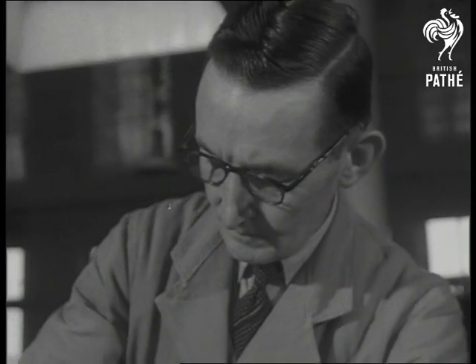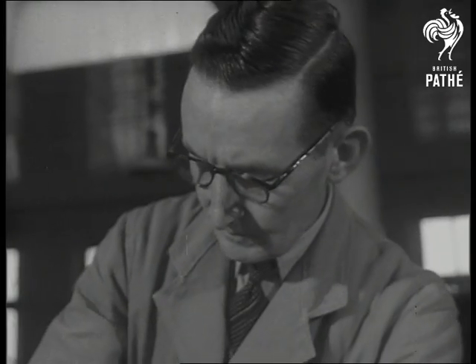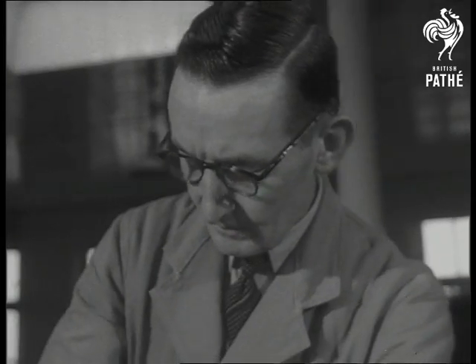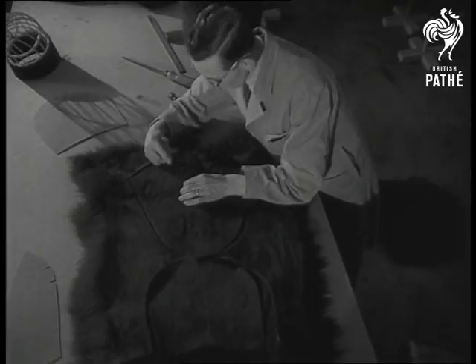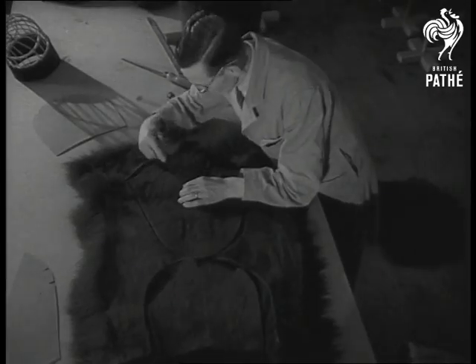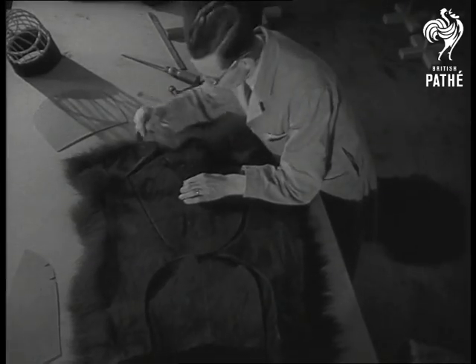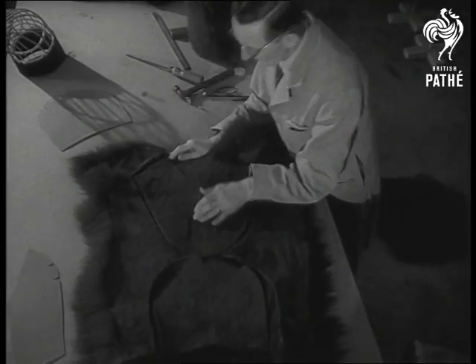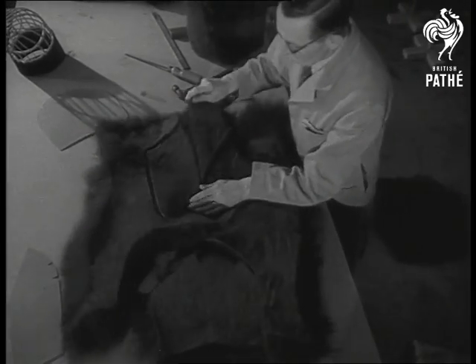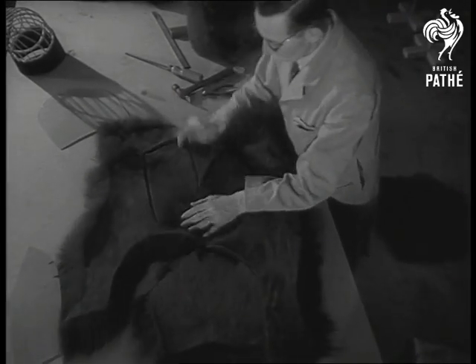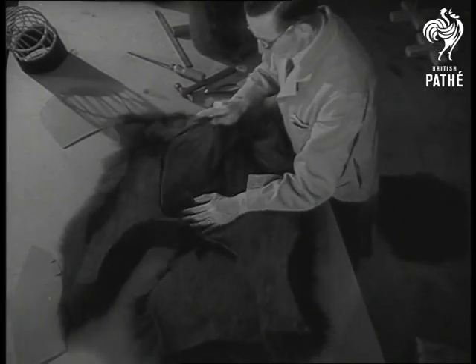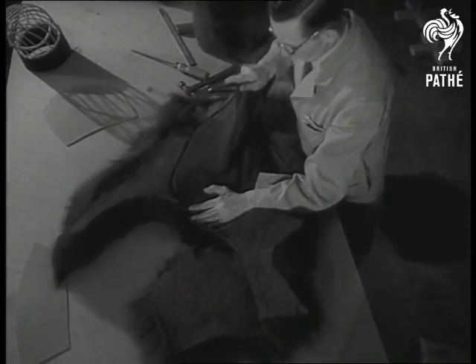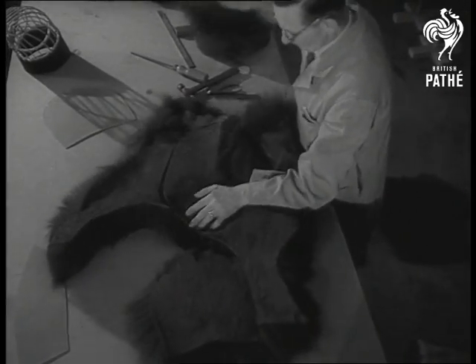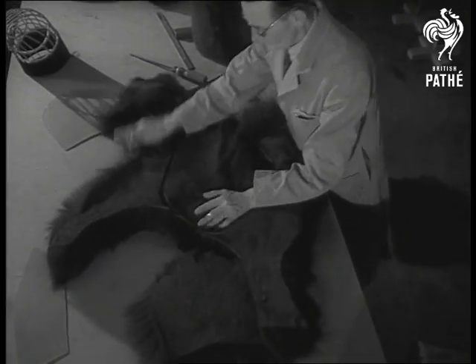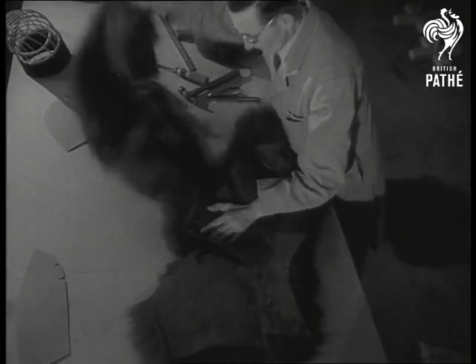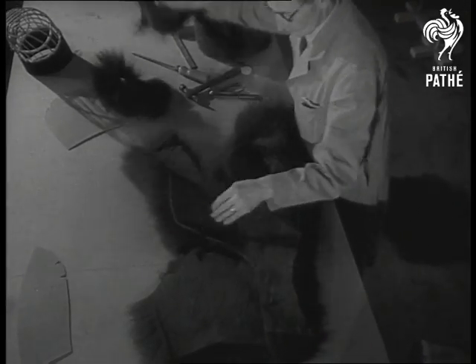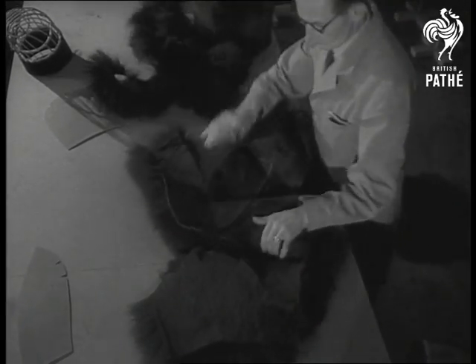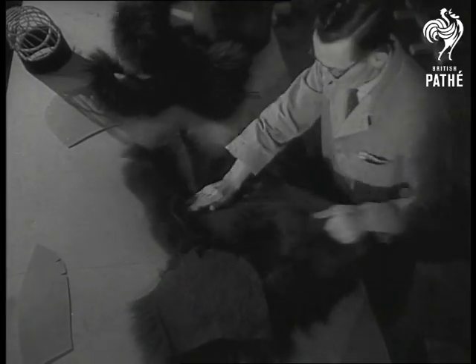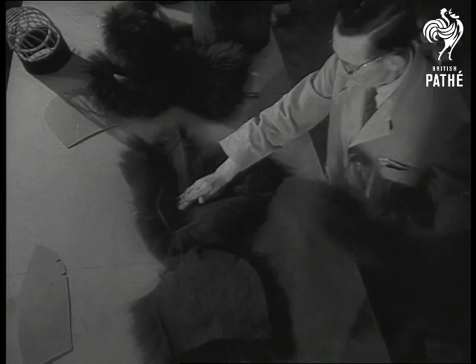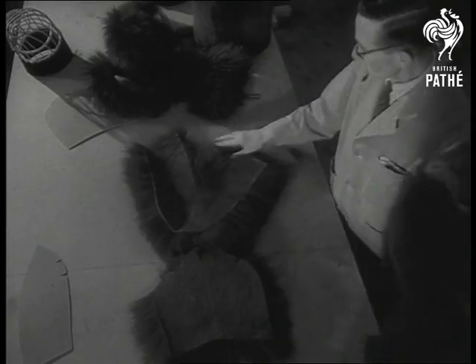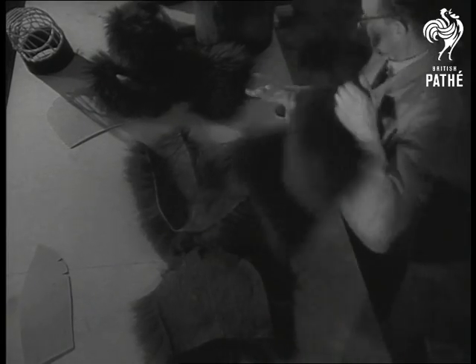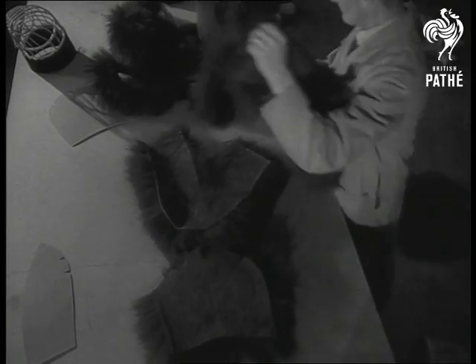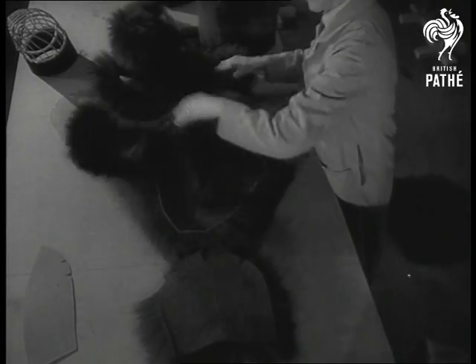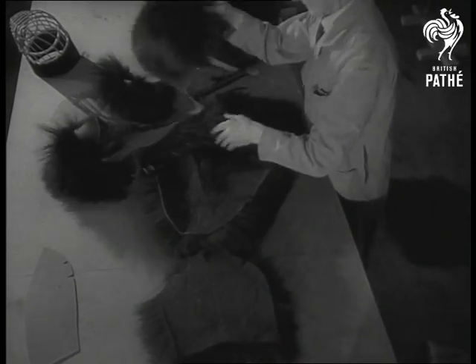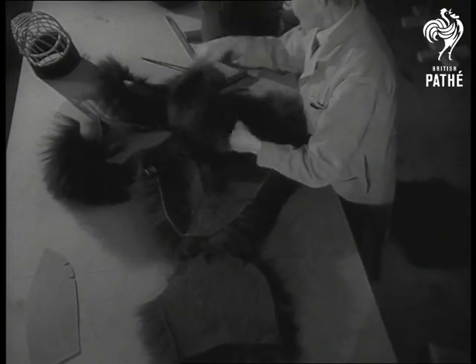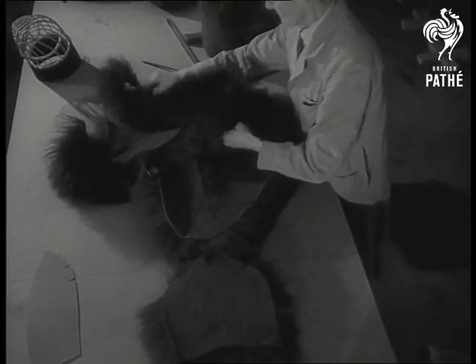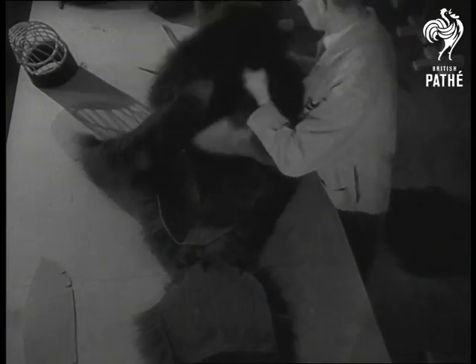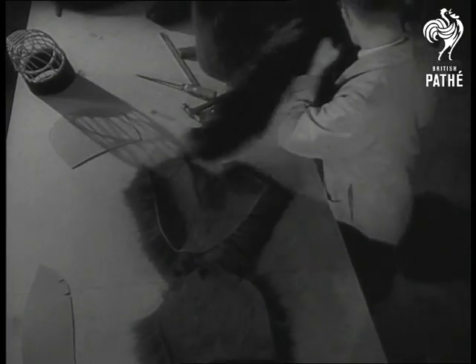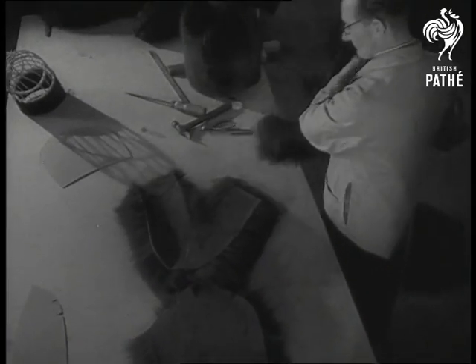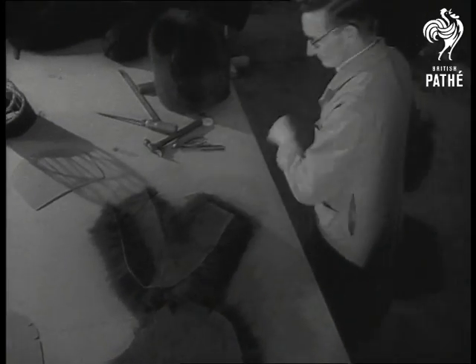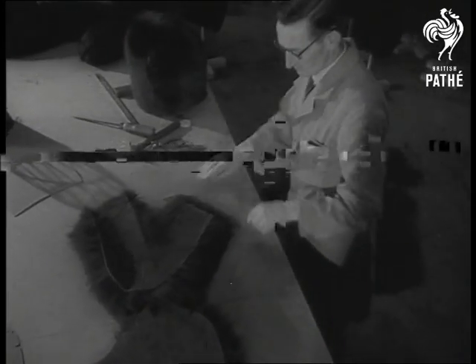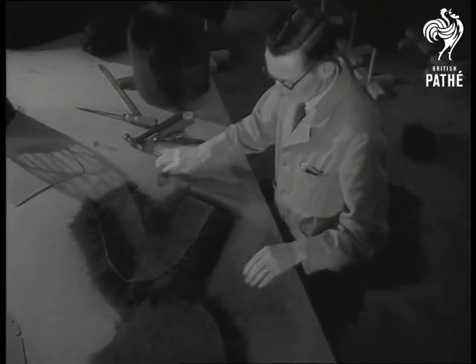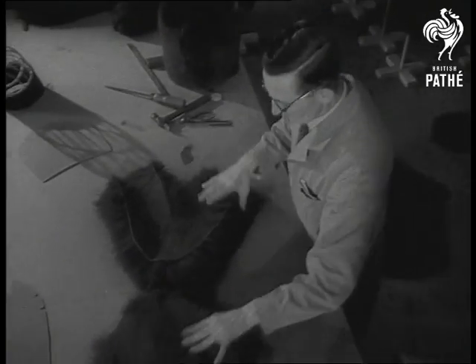So with hands which the years have made cunning, the skin is parted along the lines he's cut. Whether each piece bears a number, we can't say, but maybe the army attends to that.